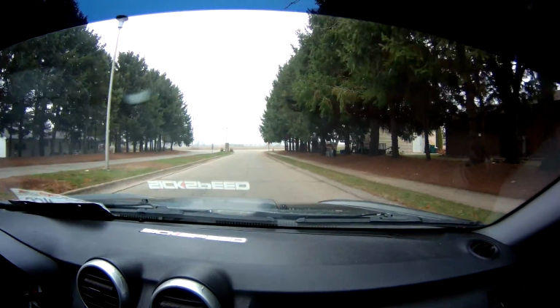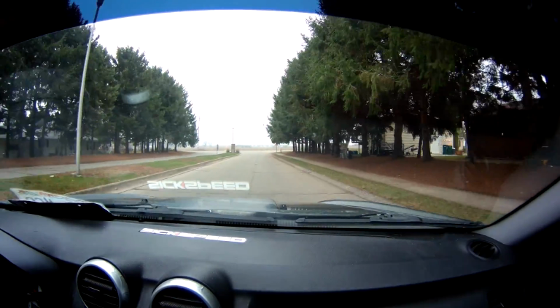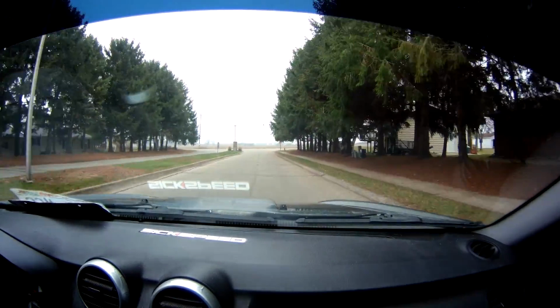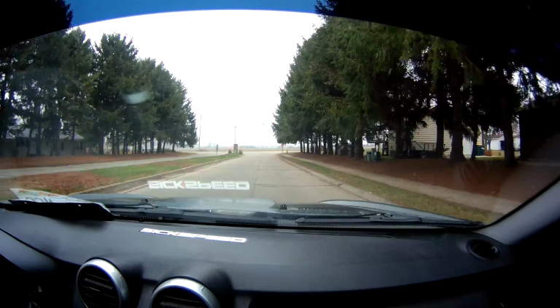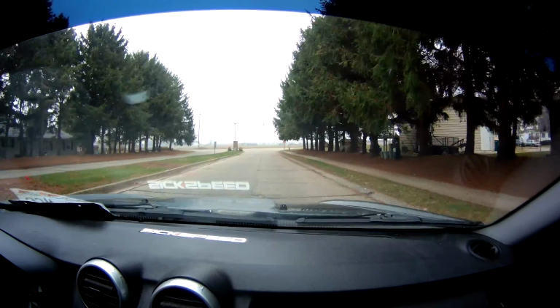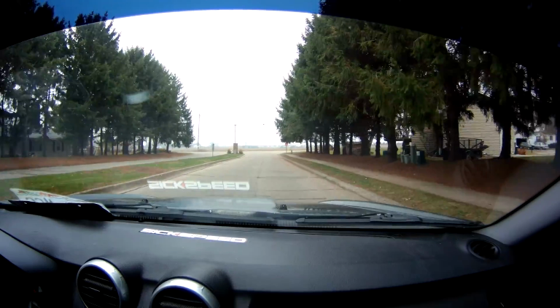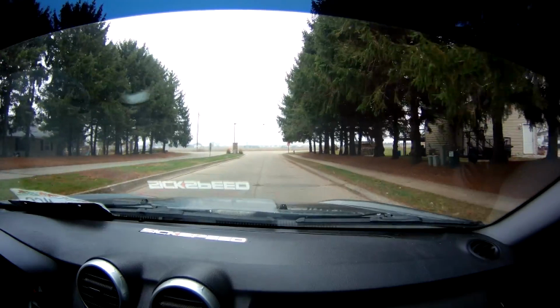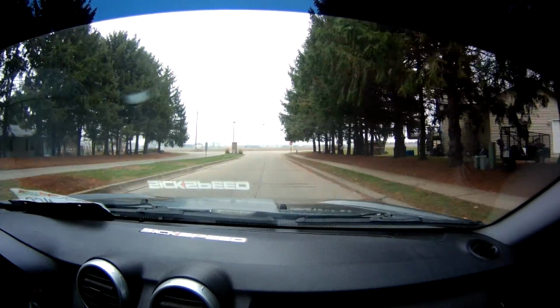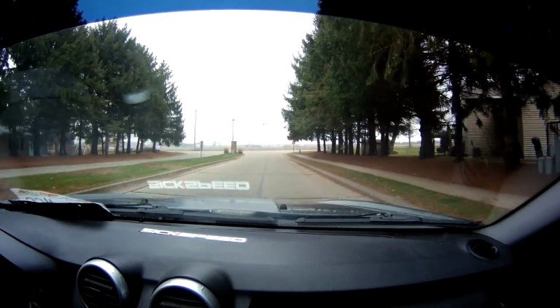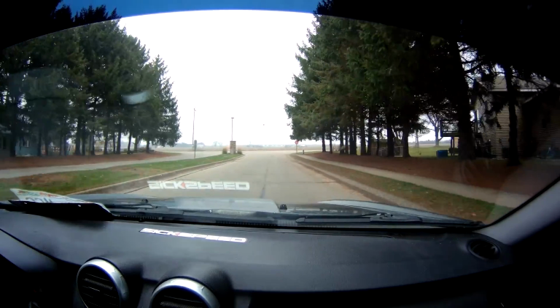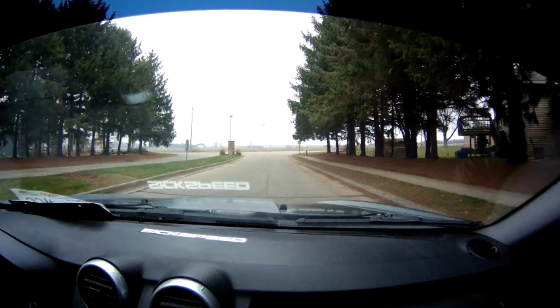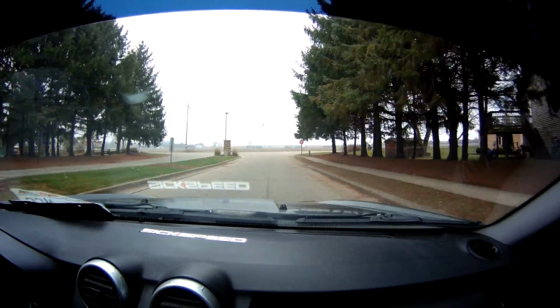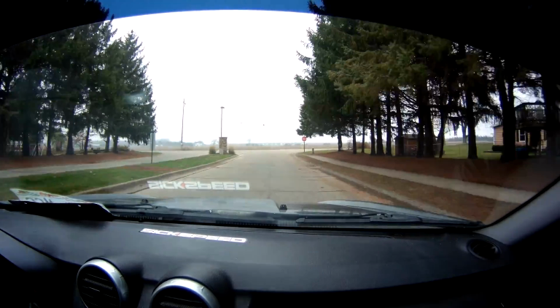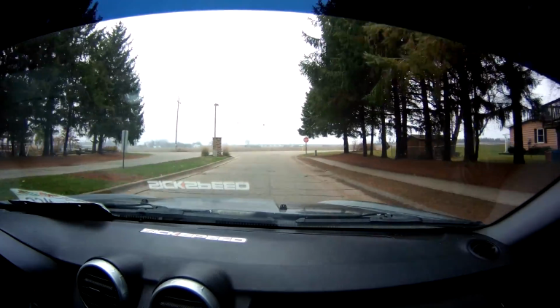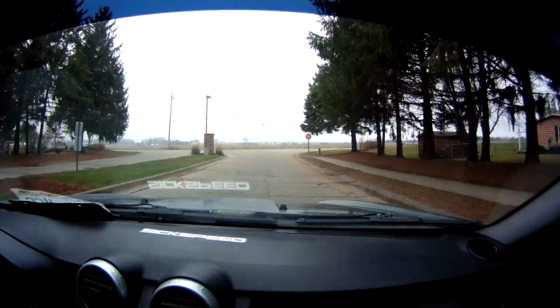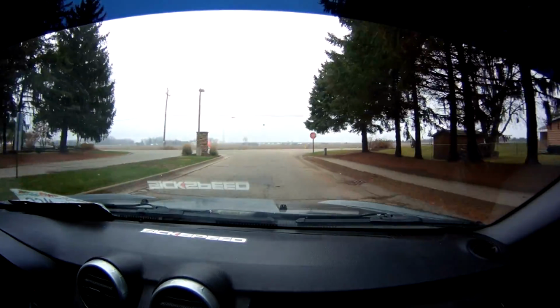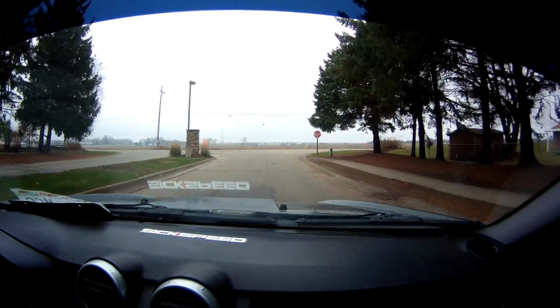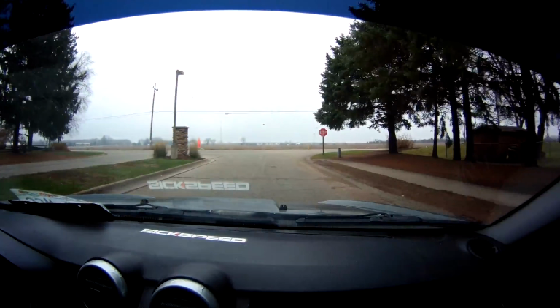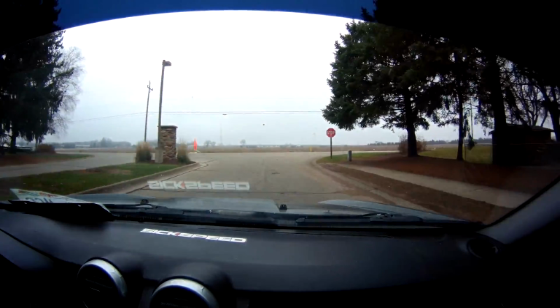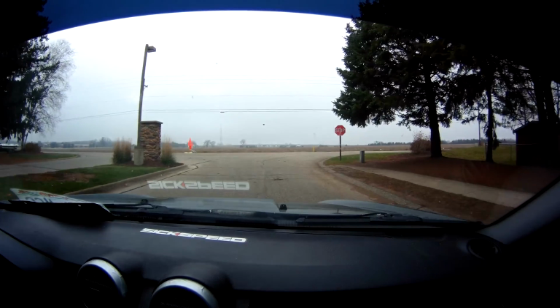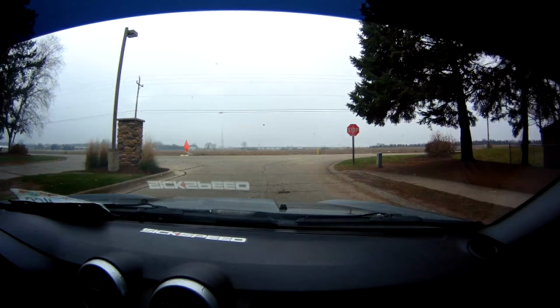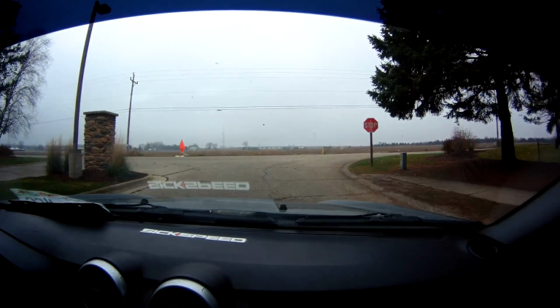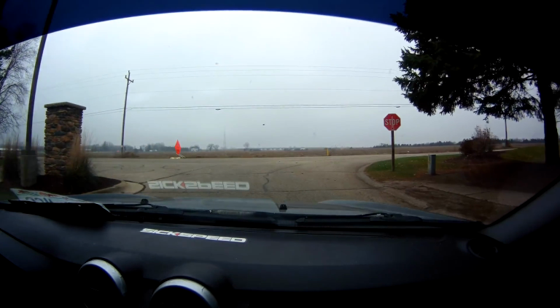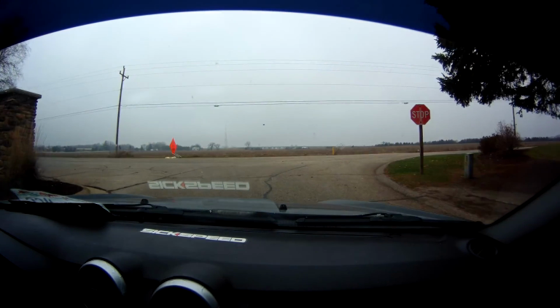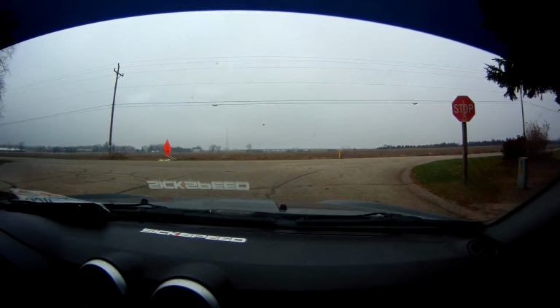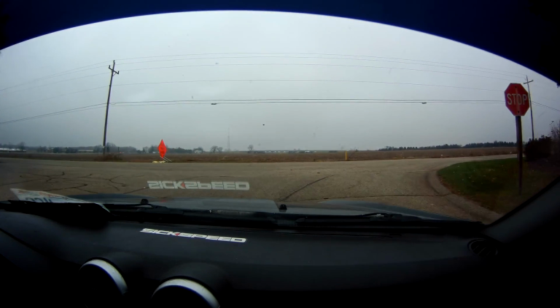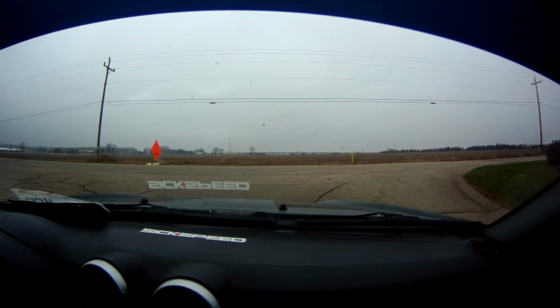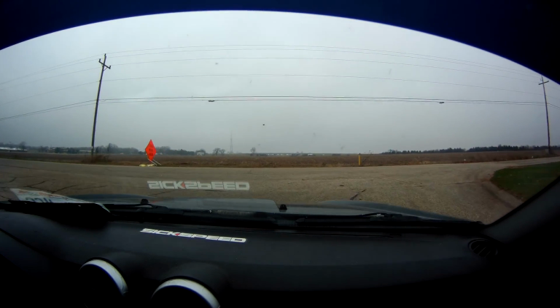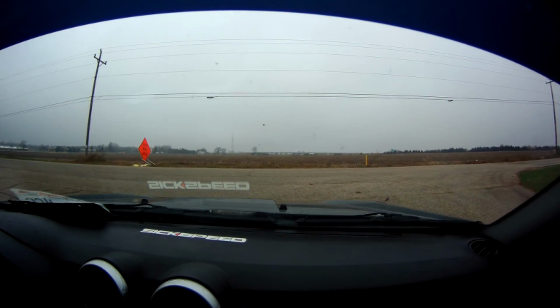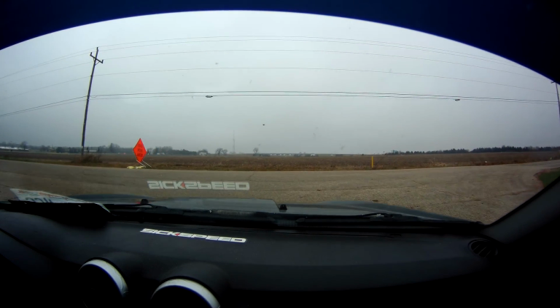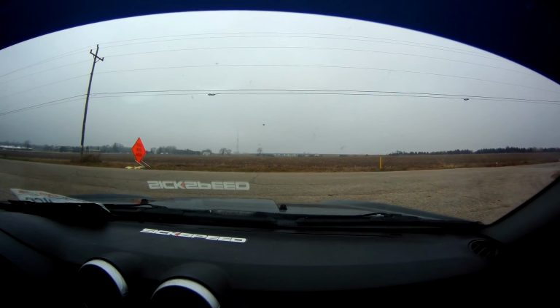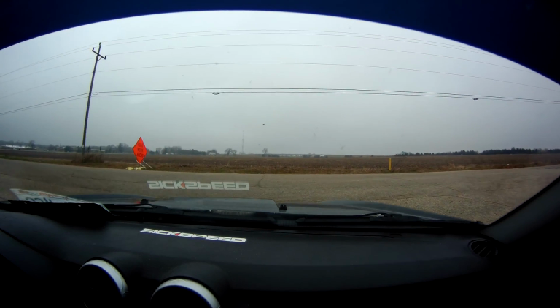Let's go with the intake manifolds — ported out. Yes, they do work. I feel the difference in the pulls, and I highly recommend them.